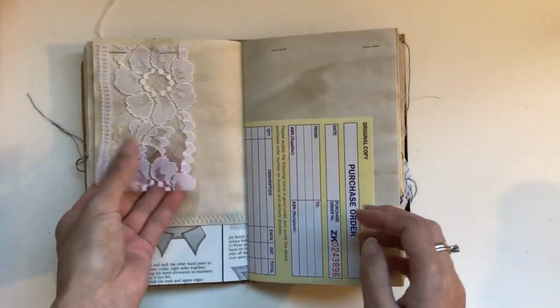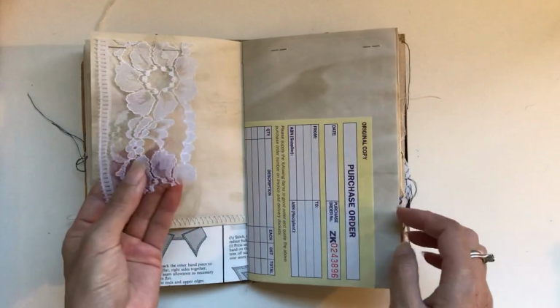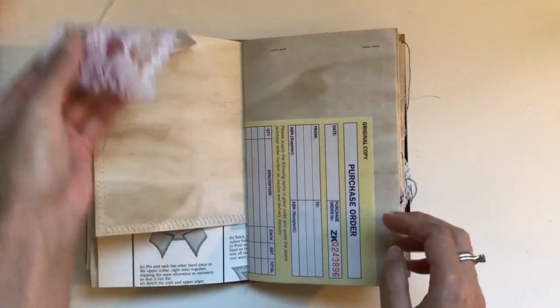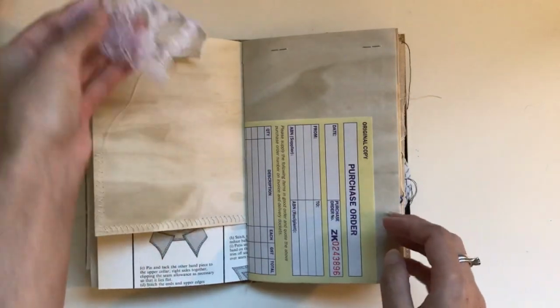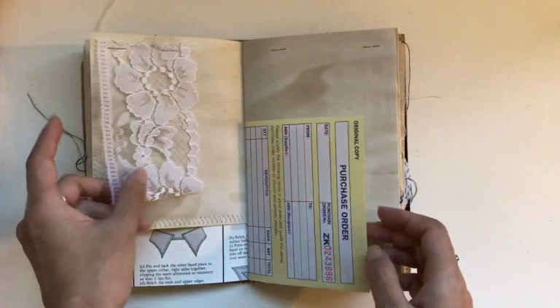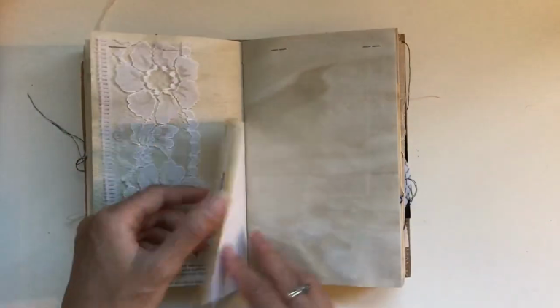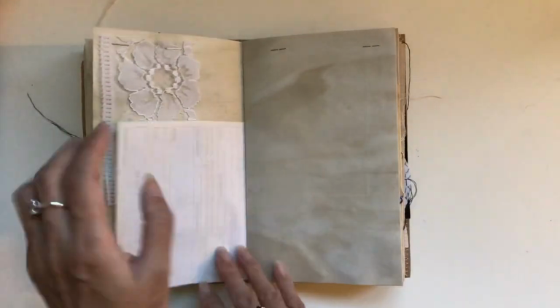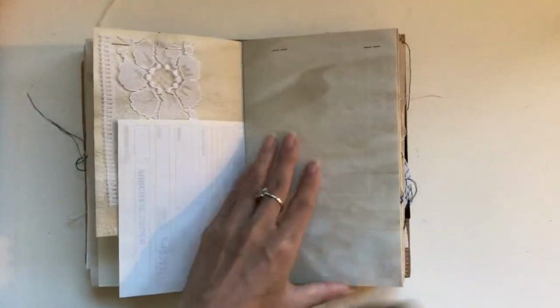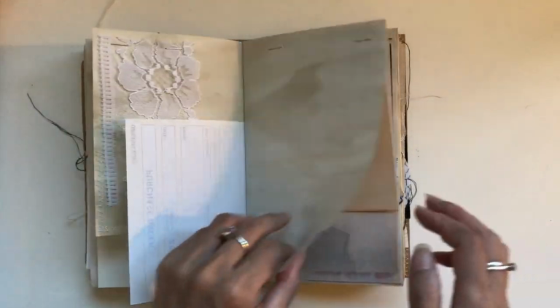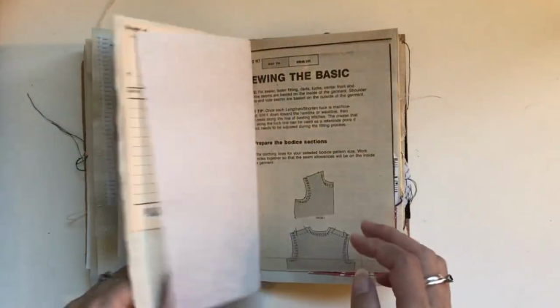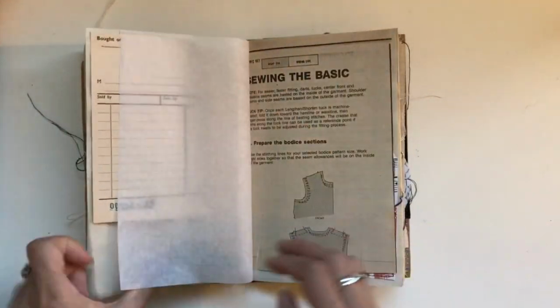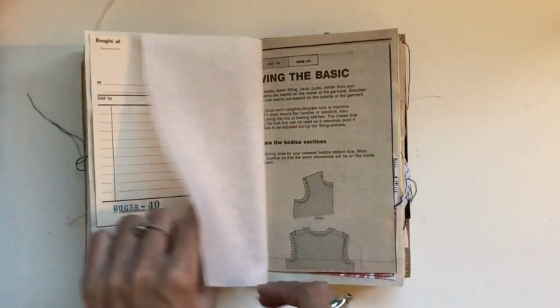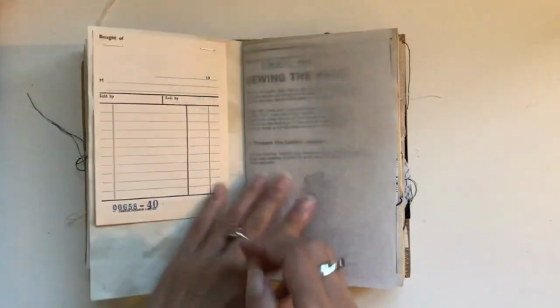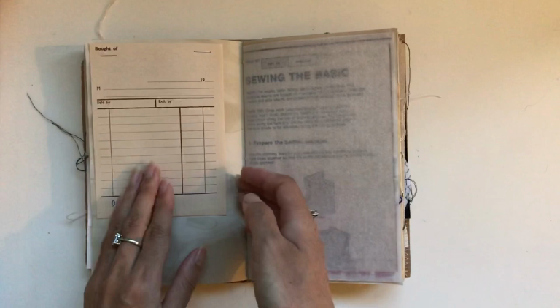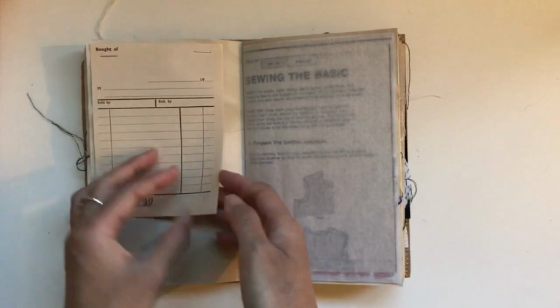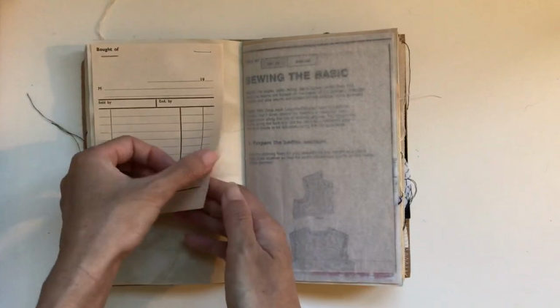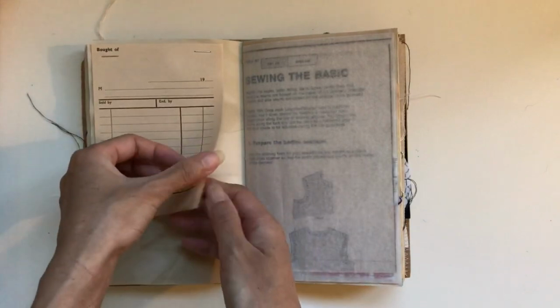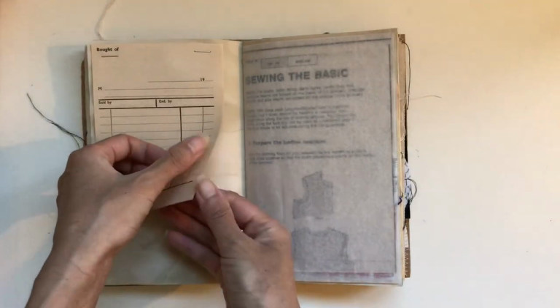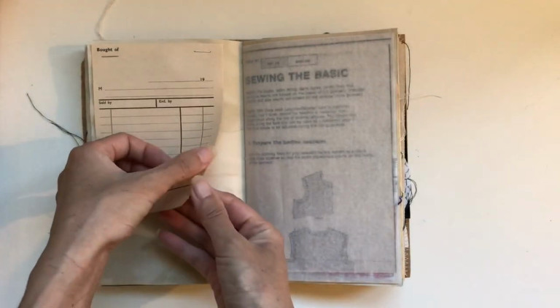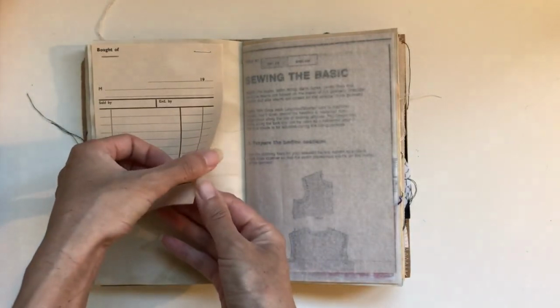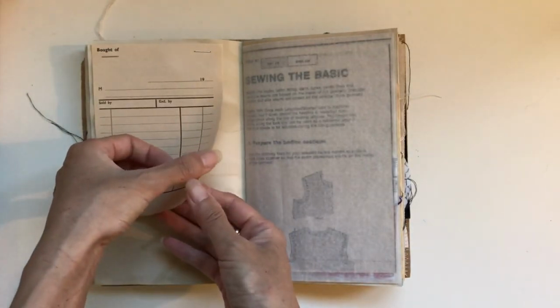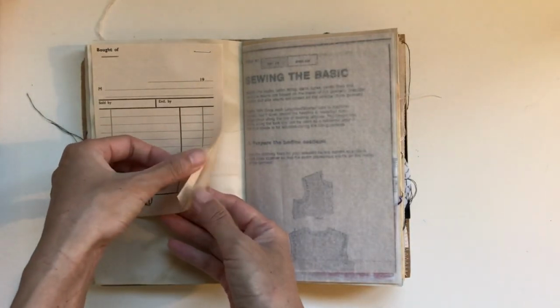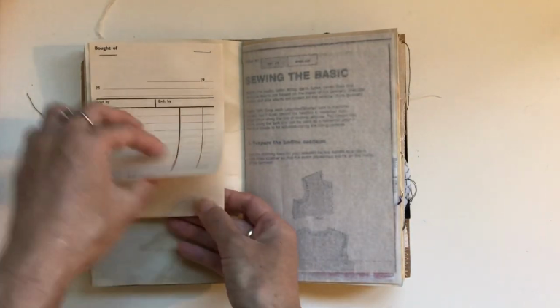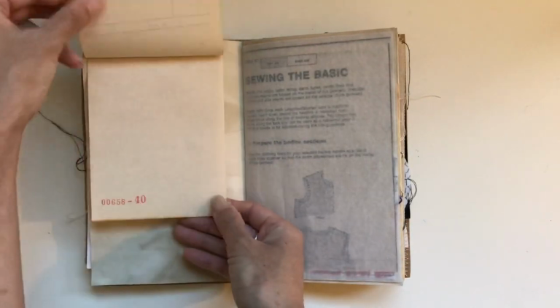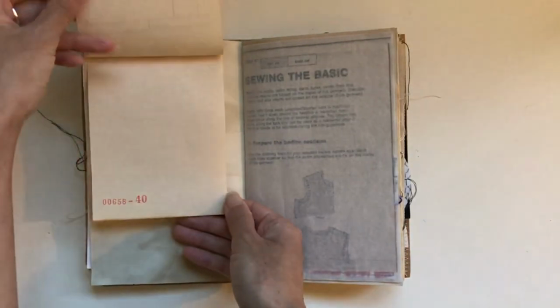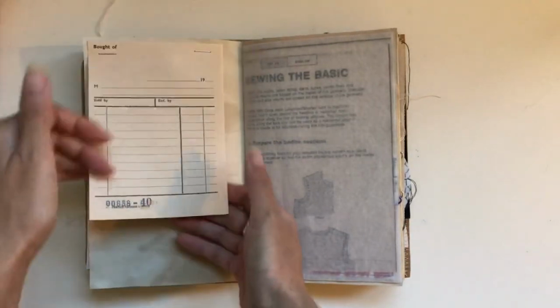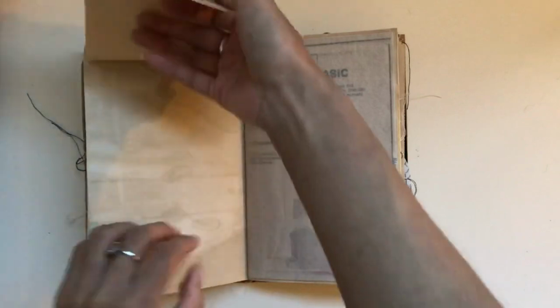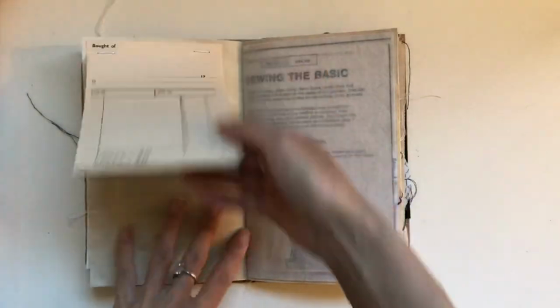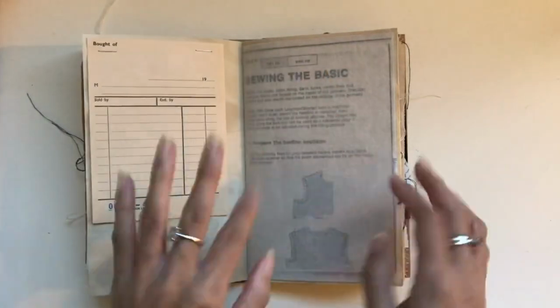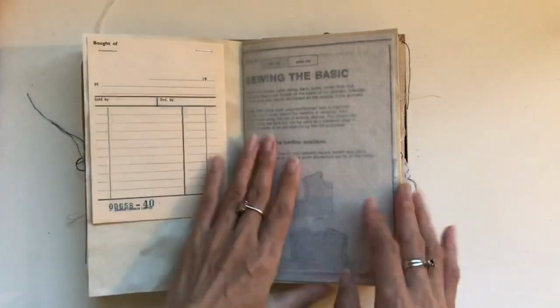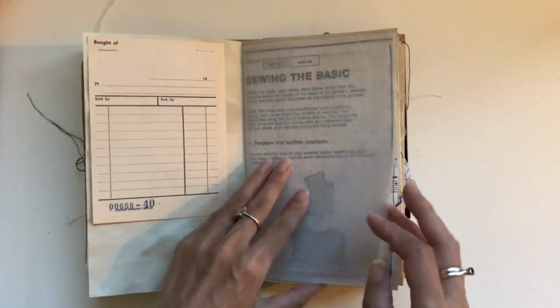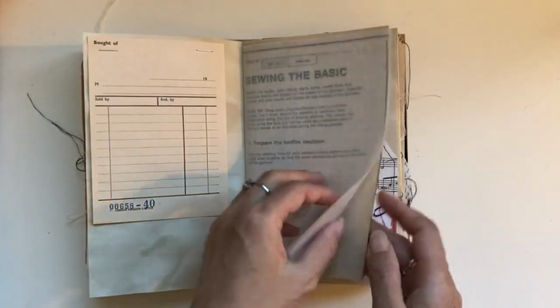Some lace, a lace flip, and then vintage receipt paper — there are two sheets here that flip up, so lots of secret journaling space.